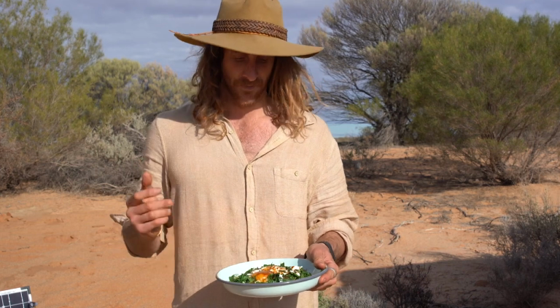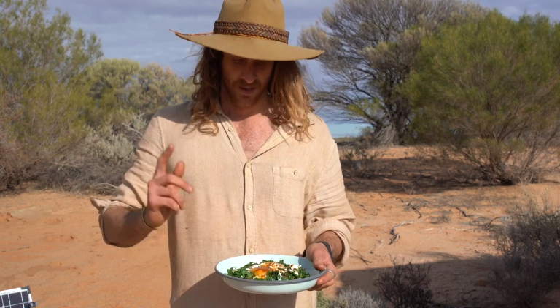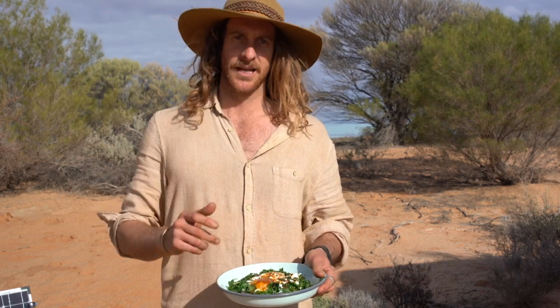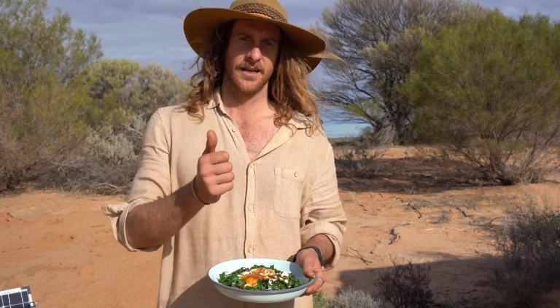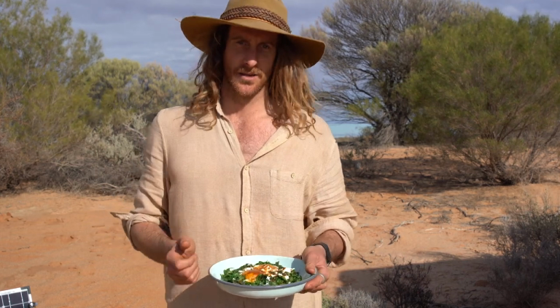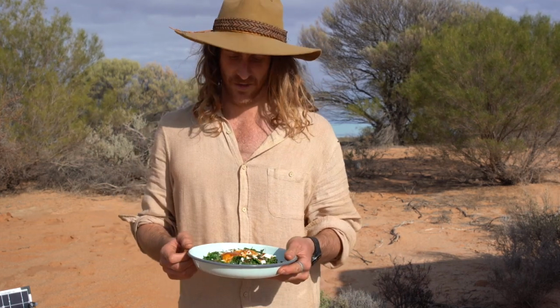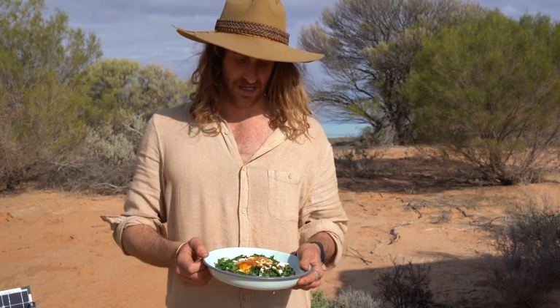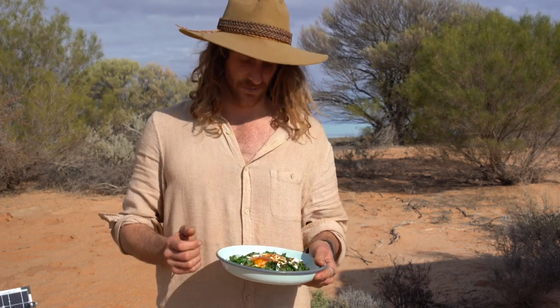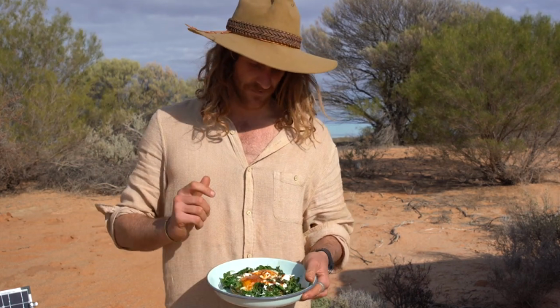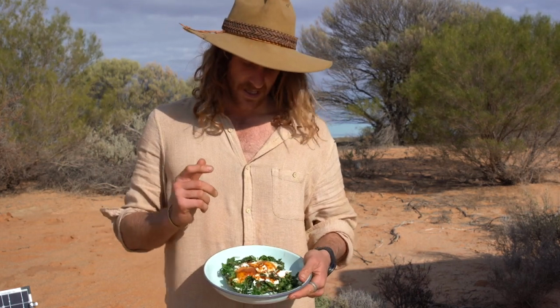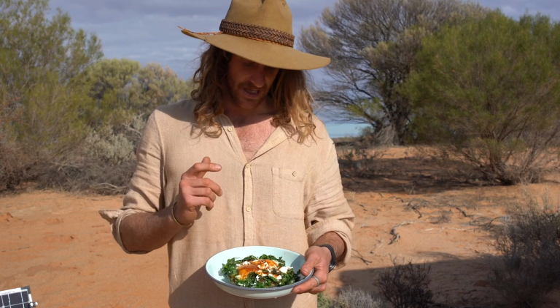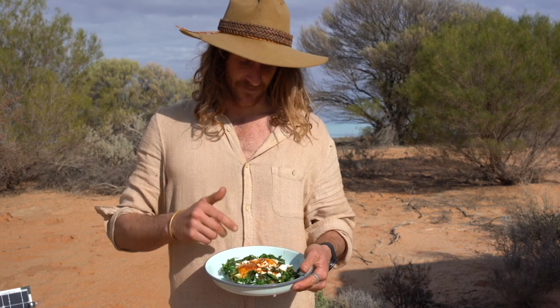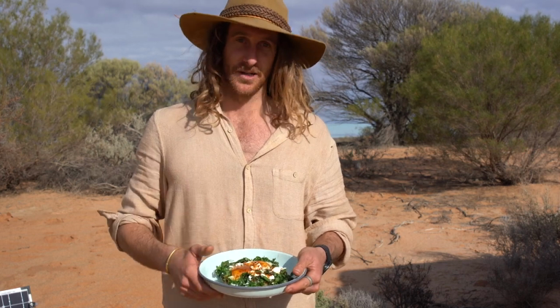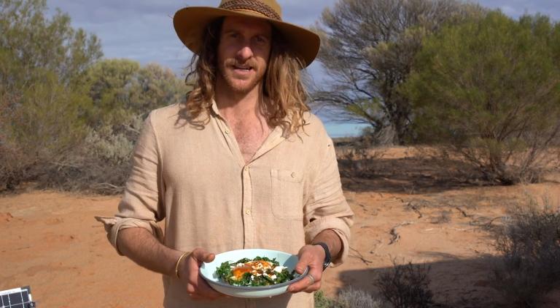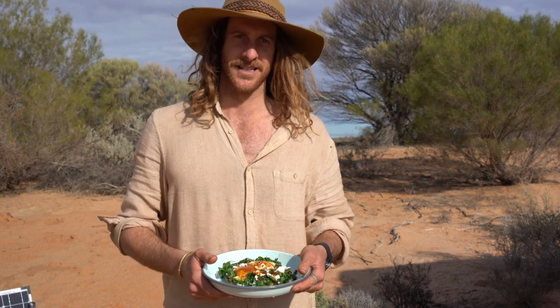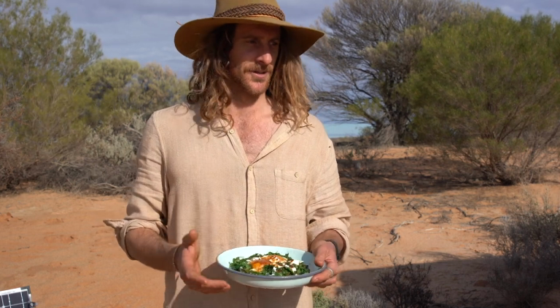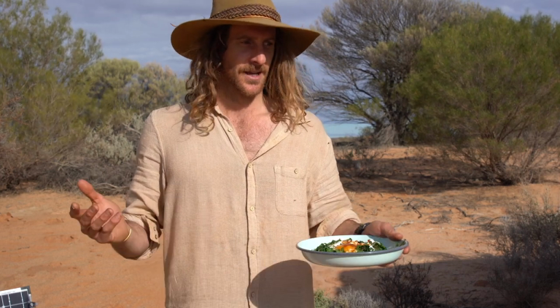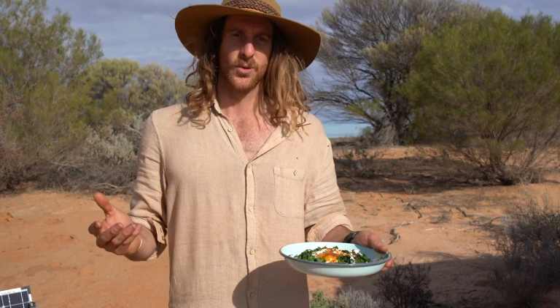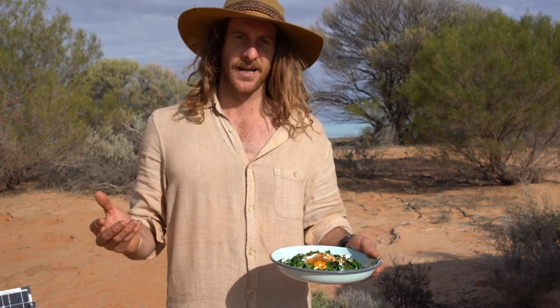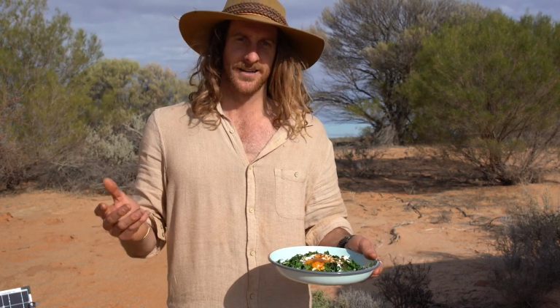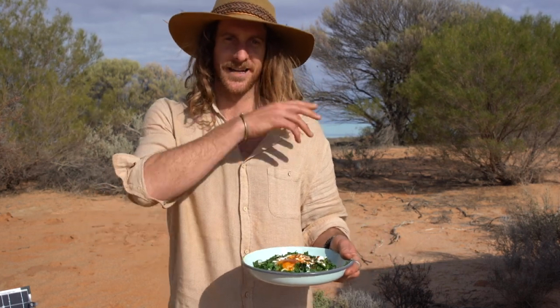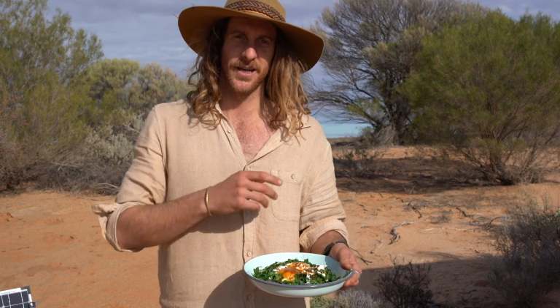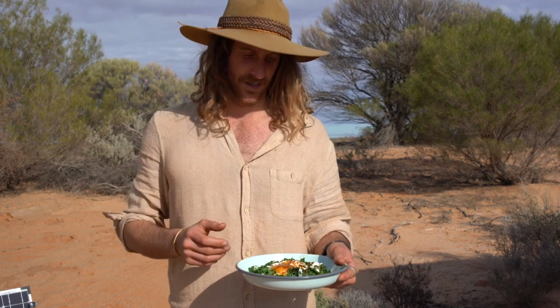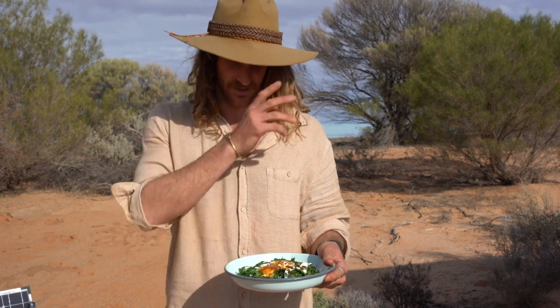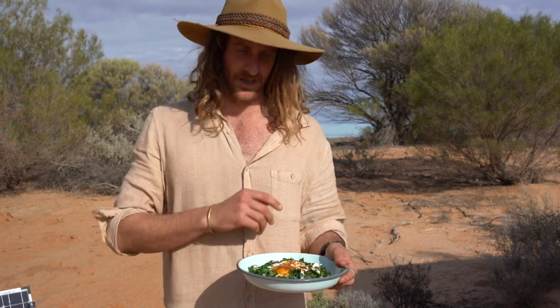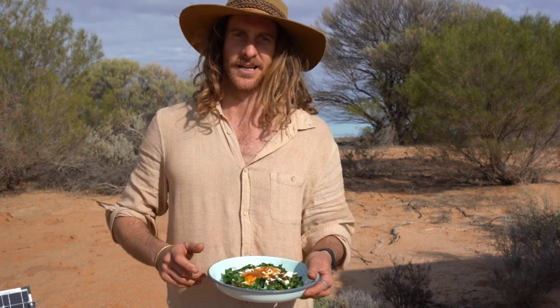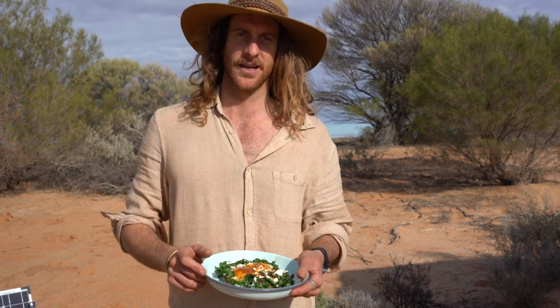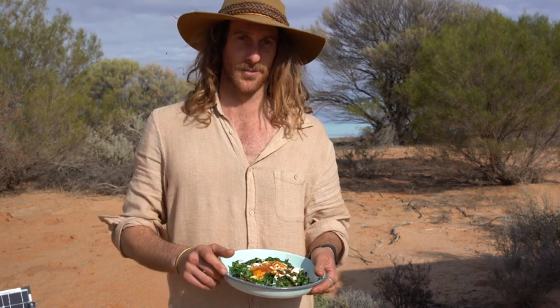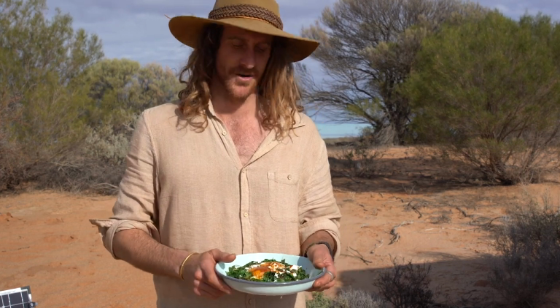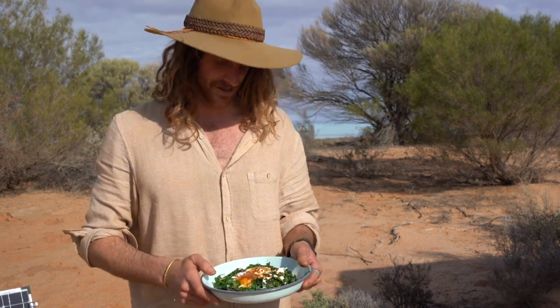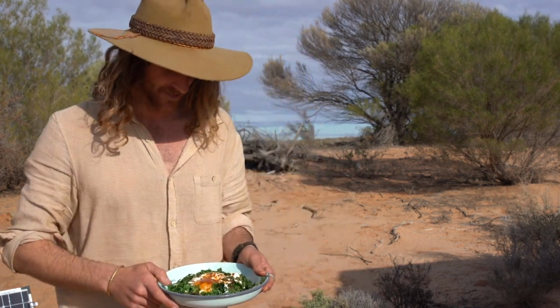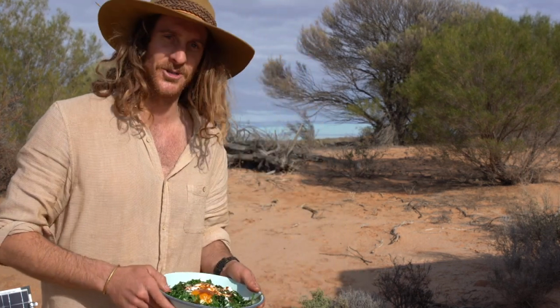Ottolenghi, thank you for the inspiration. Look, I'm going to get stuck into this. You pull this out any day of the week with your mates or your partner camping and you're going to blow their mind. Enjoy!